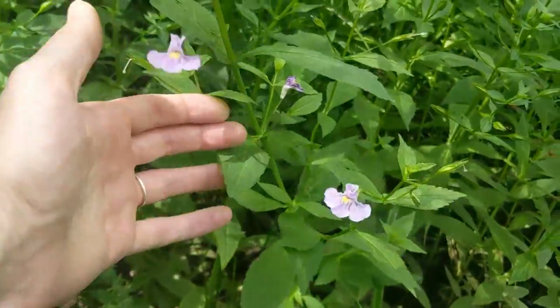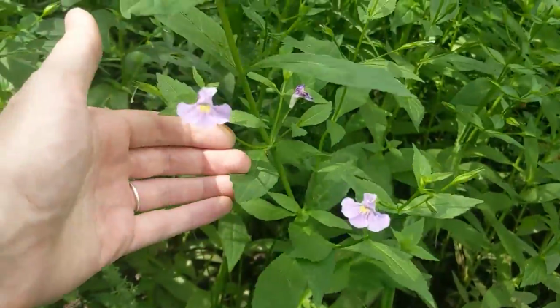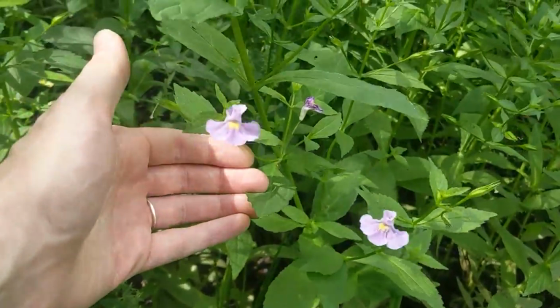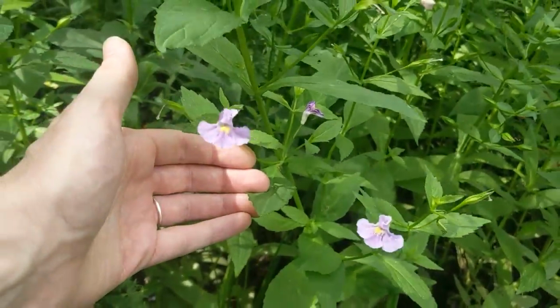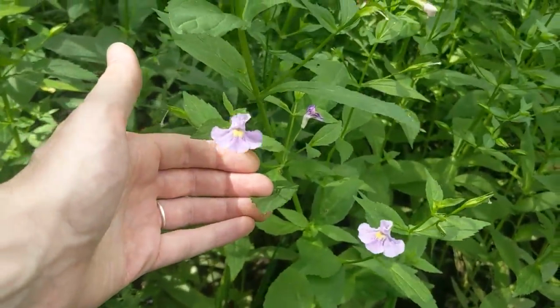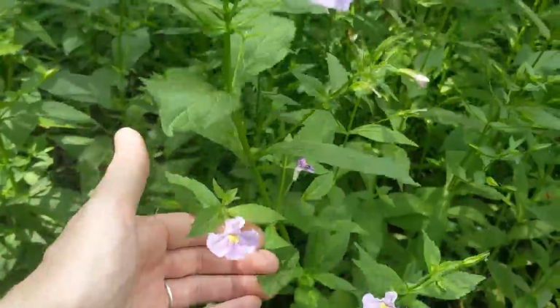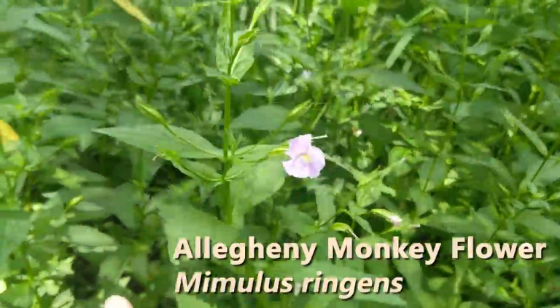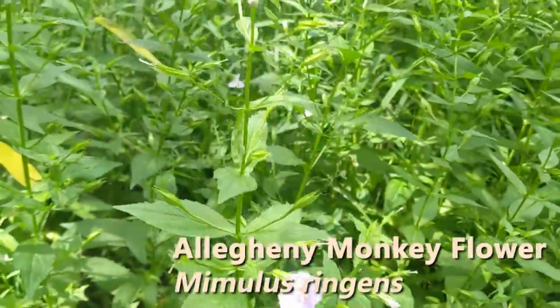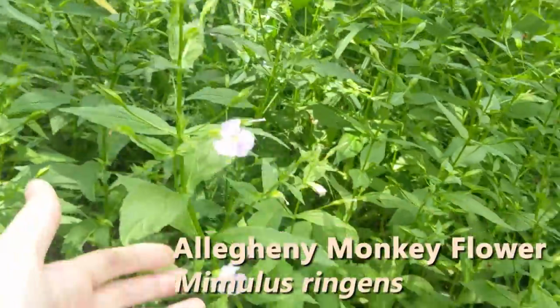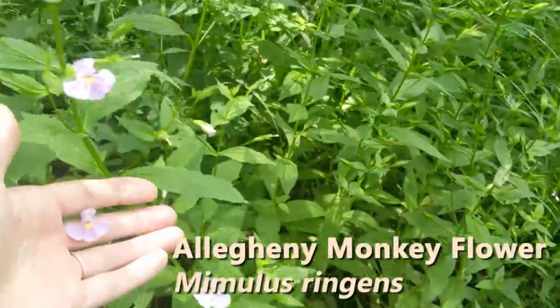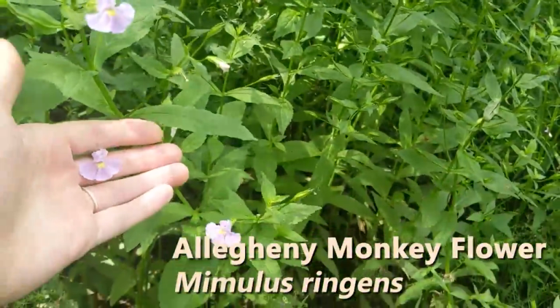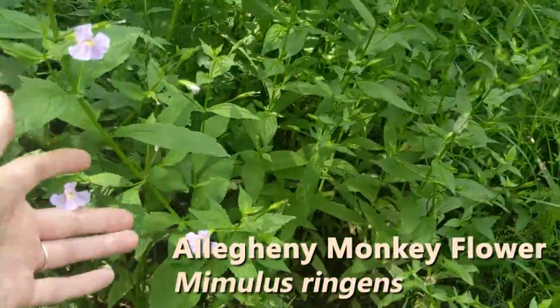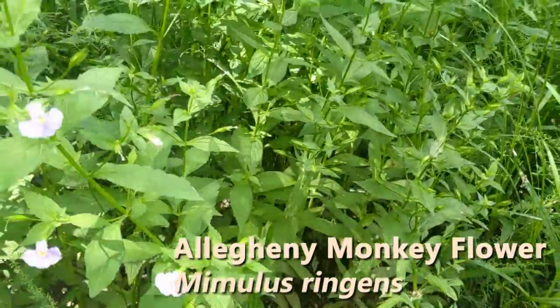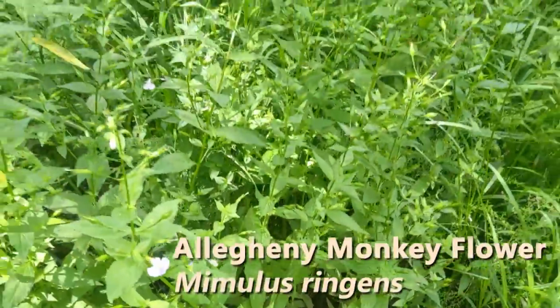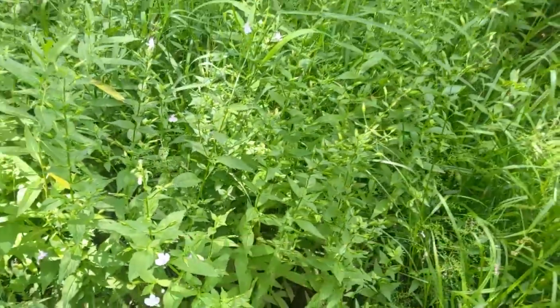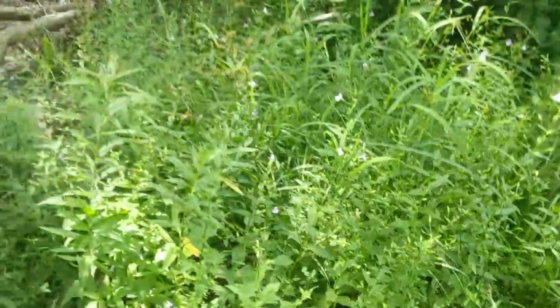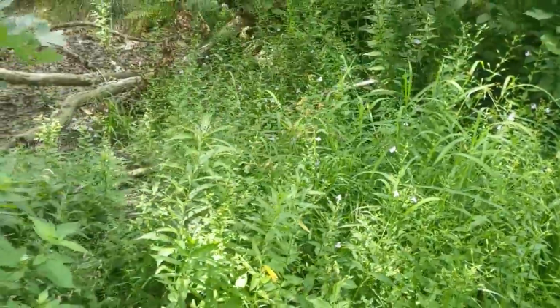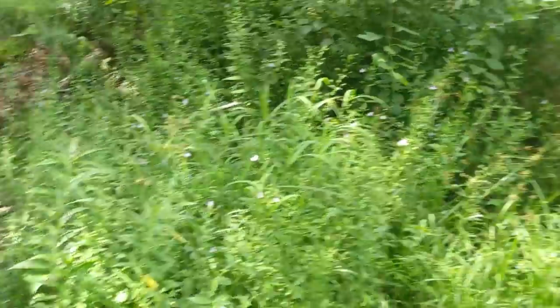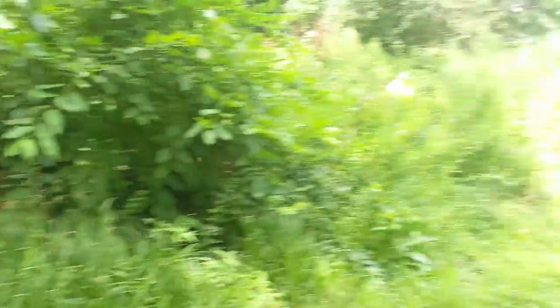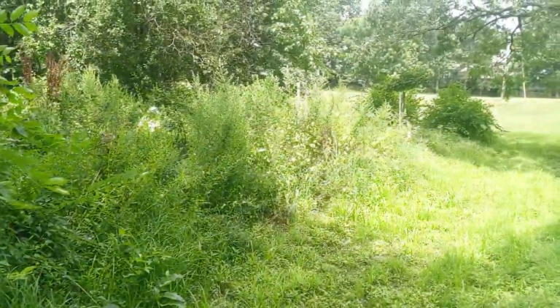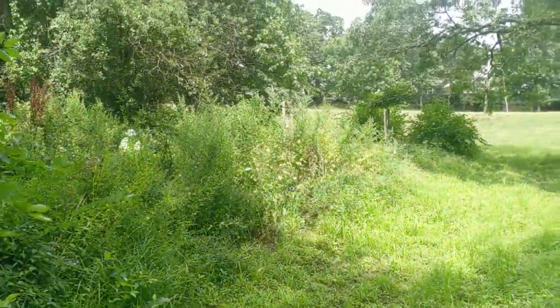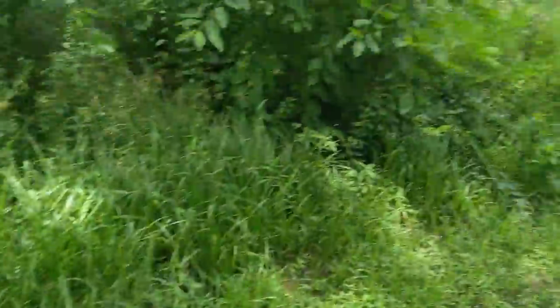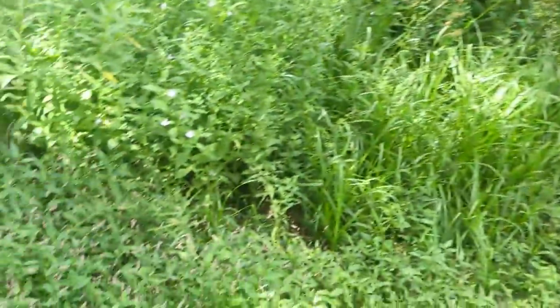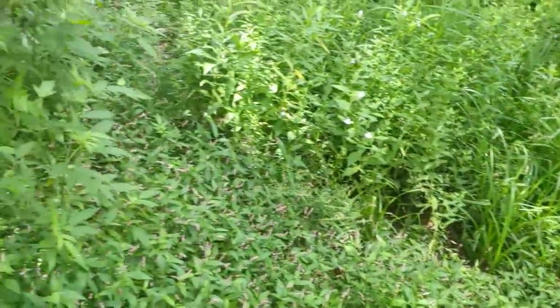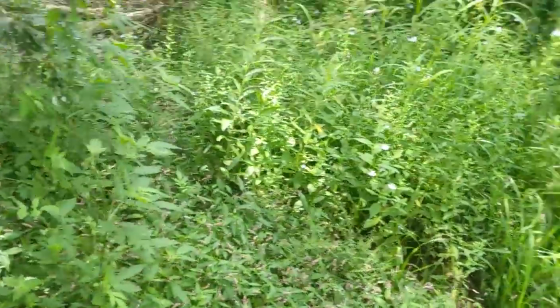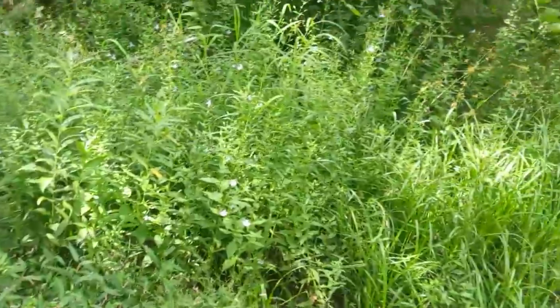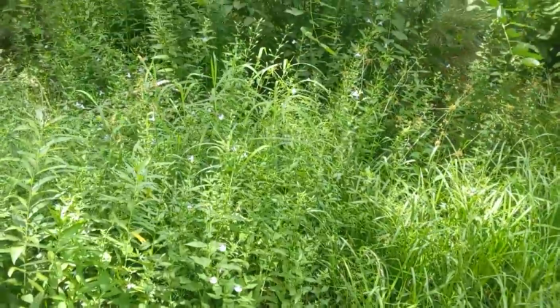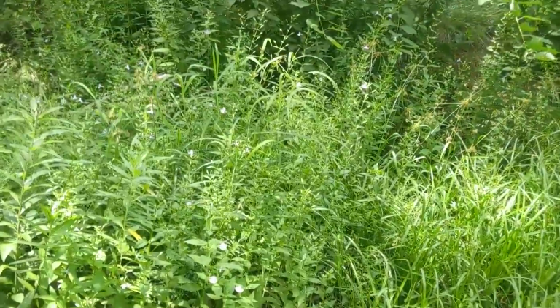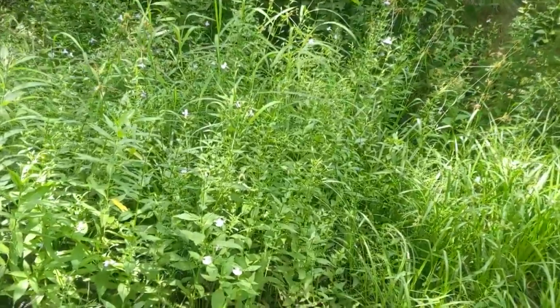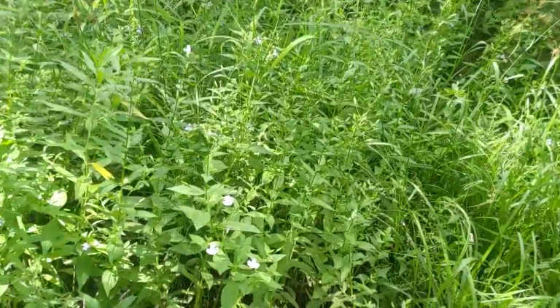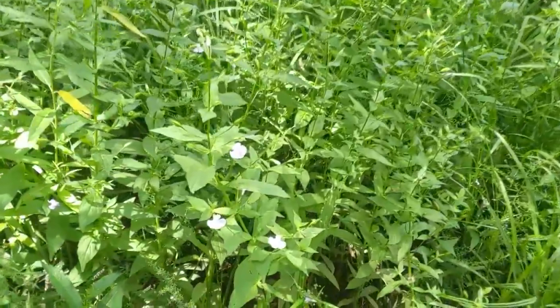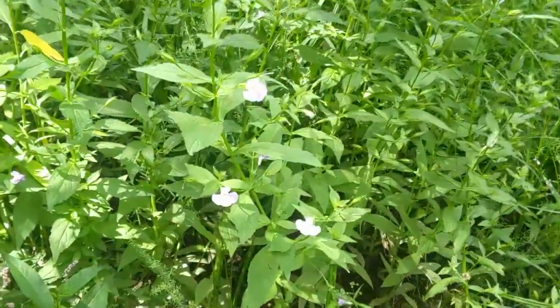This flower is the Allegheny monkey flower, and you don't see it much elsewhere in the park — it only grows in this little swale right here. Unfortunately, these guys are about to mow all the way through, so I guess it's good I got this shot when I did.